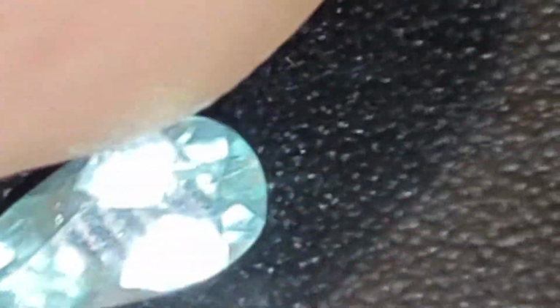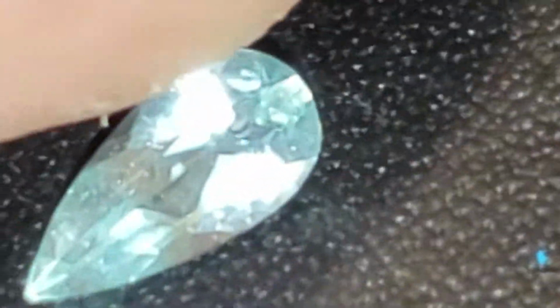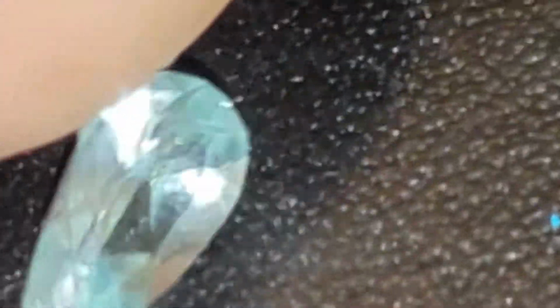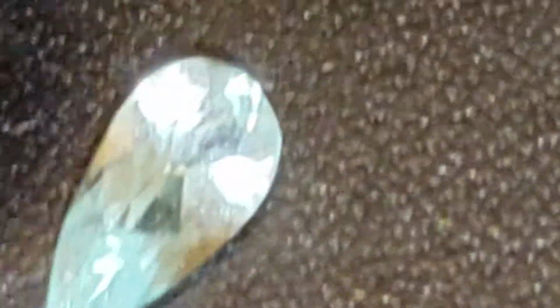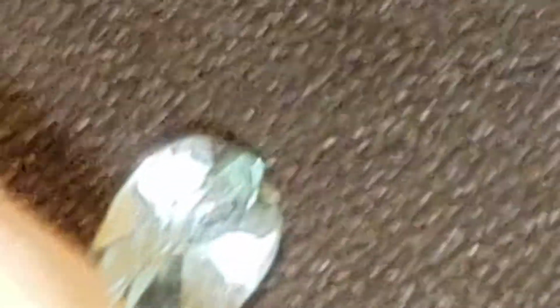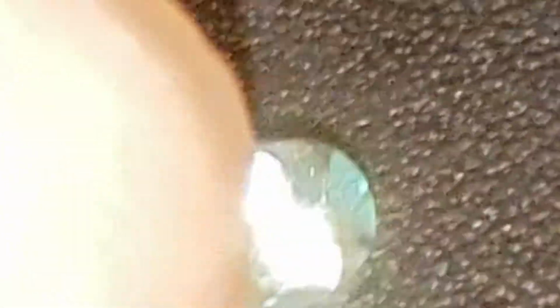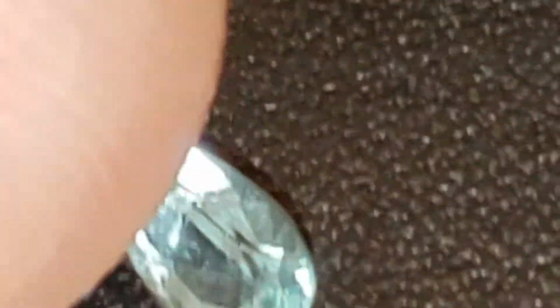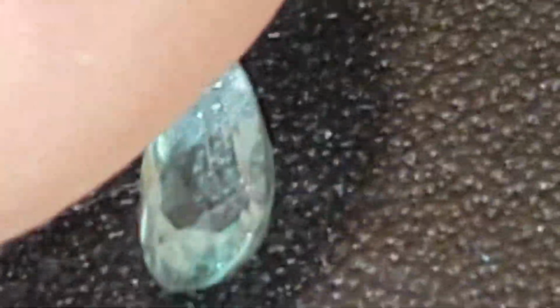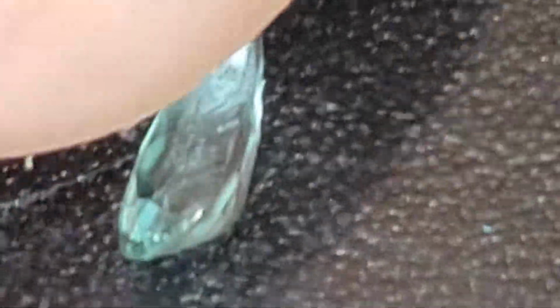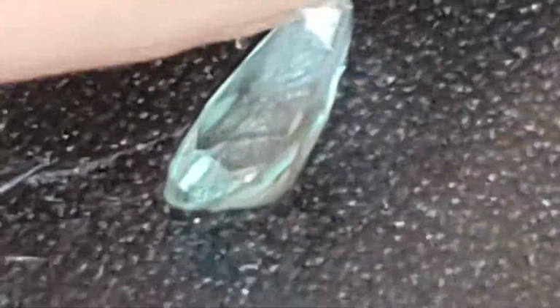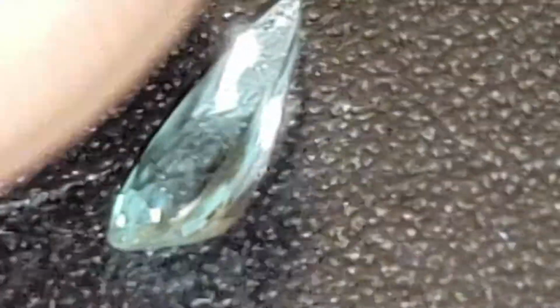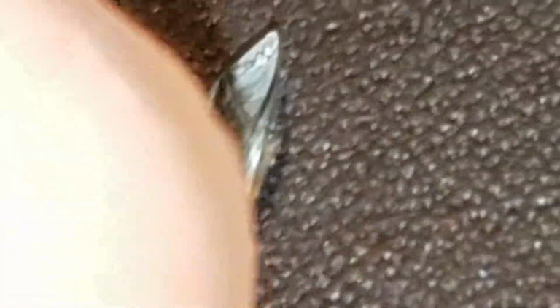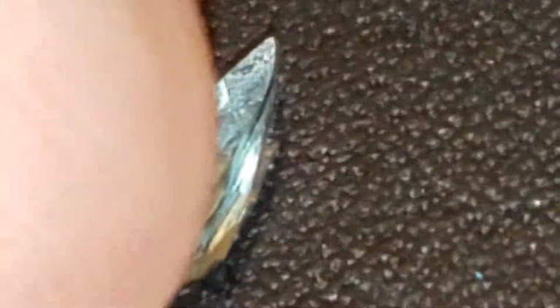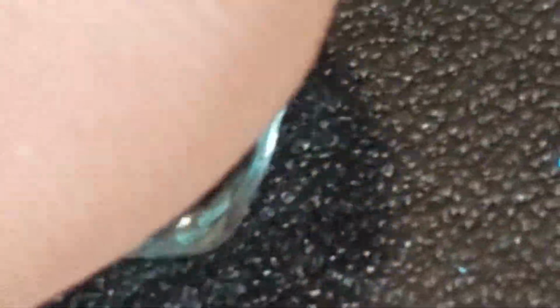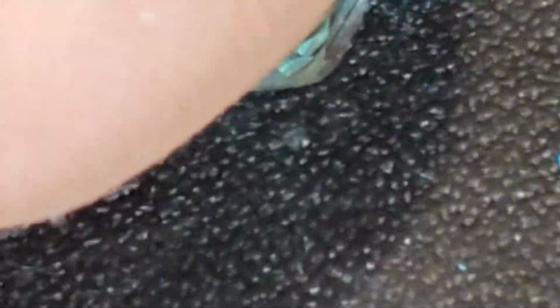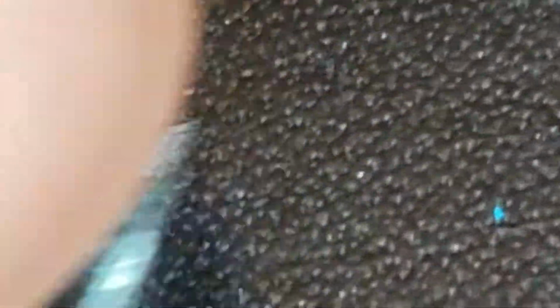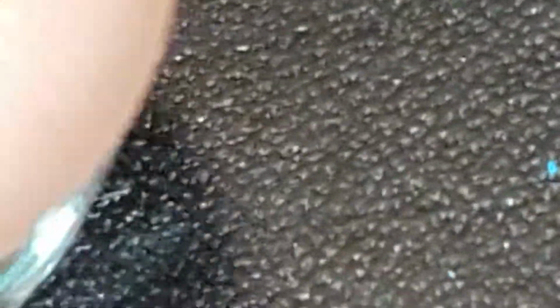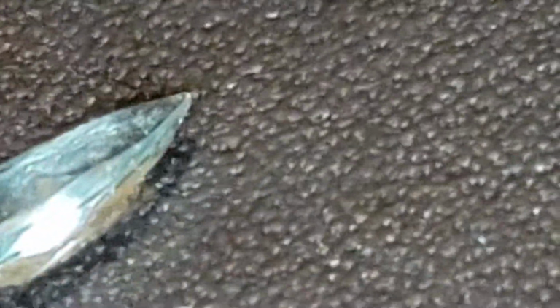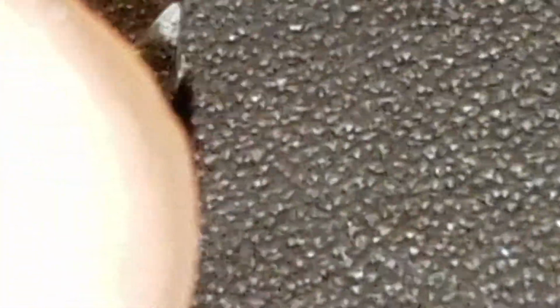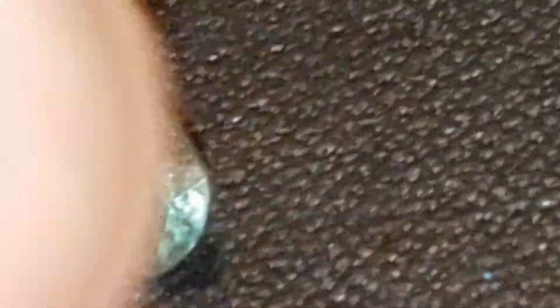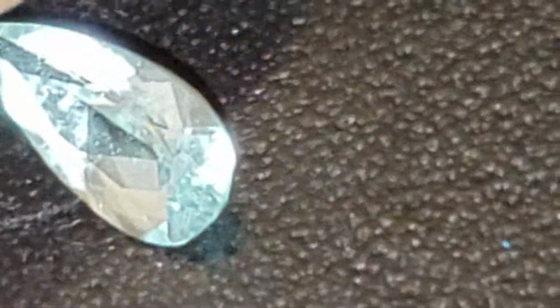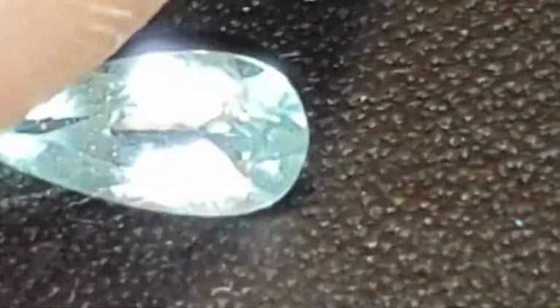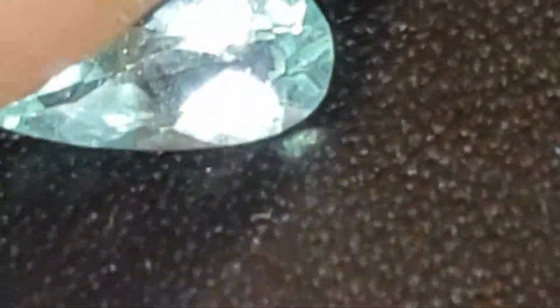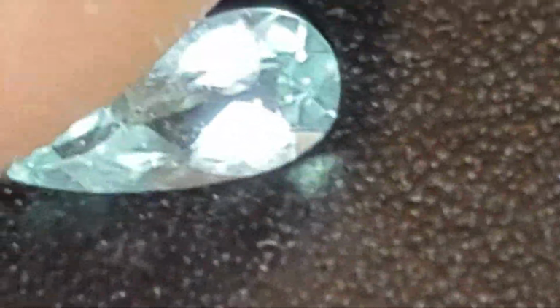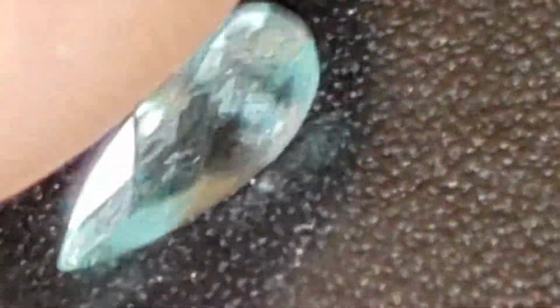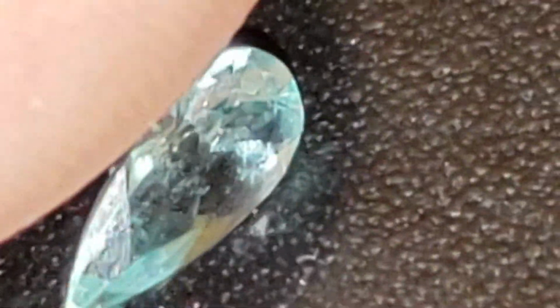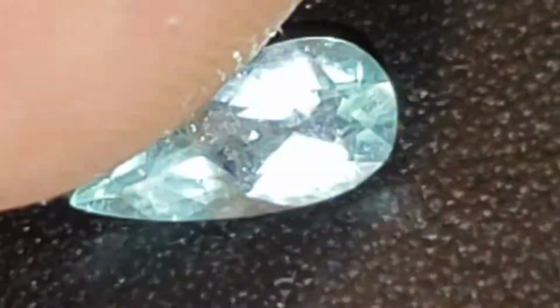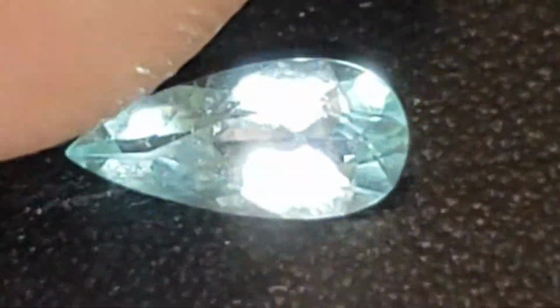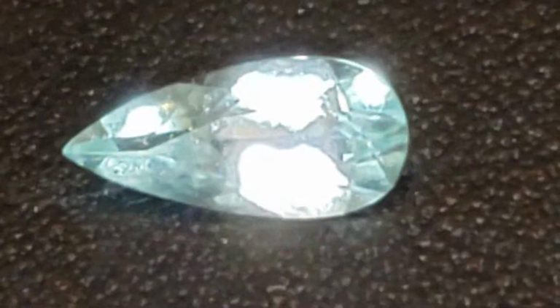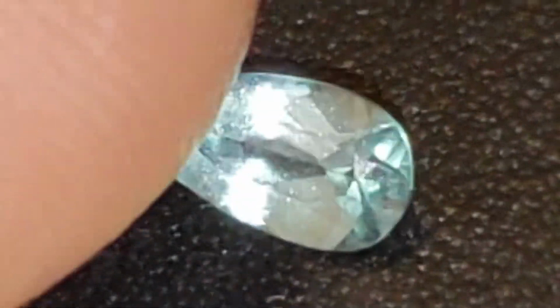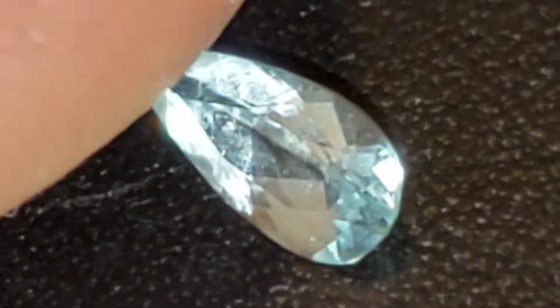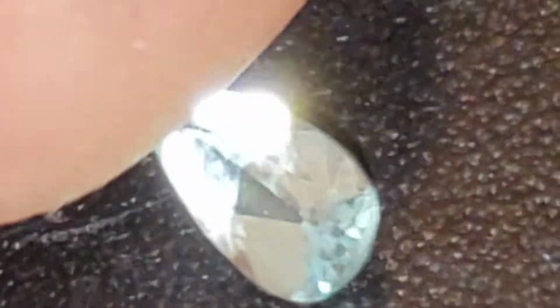Superb gem. Copper and manganese bearing — absolutely spectacular. Beautiful, beautiful blue color. Slight hints of green as well, and just neon vibrance. Beautiful glow.